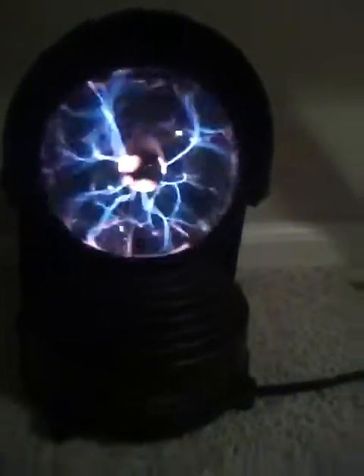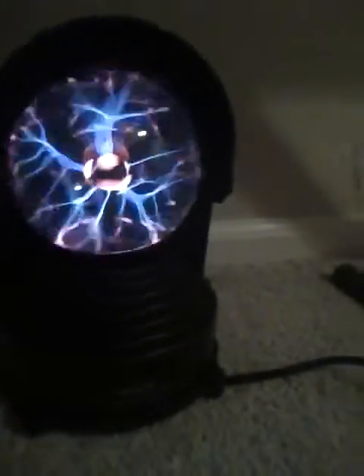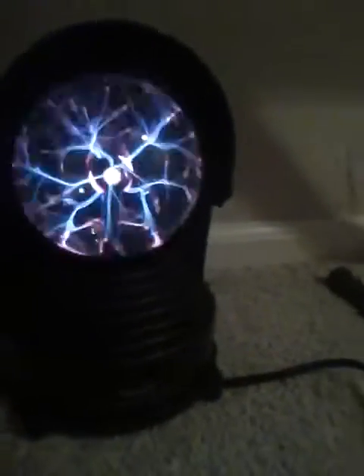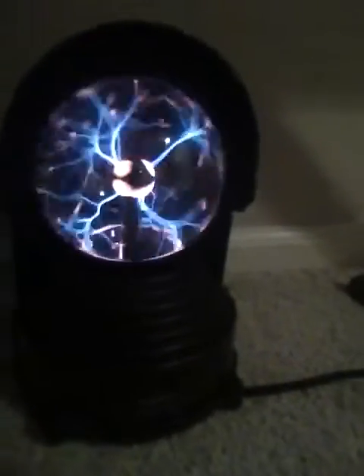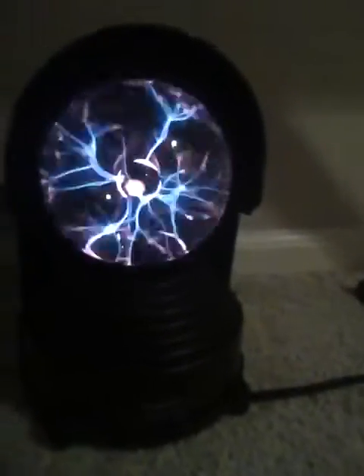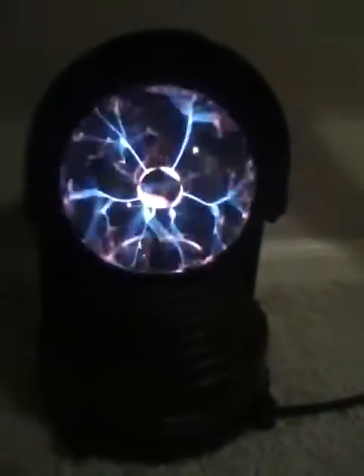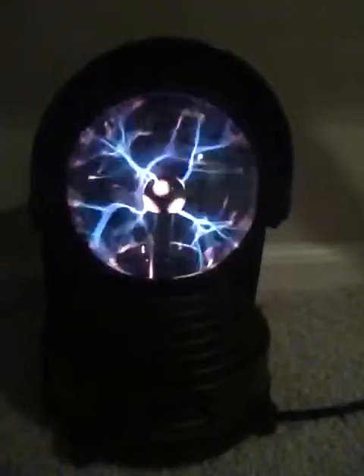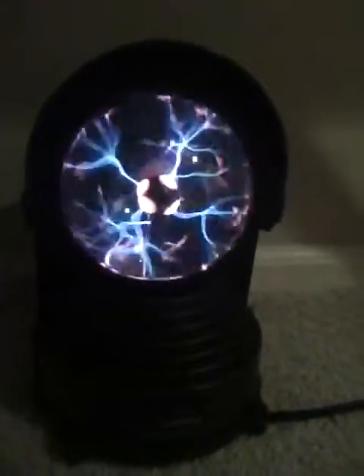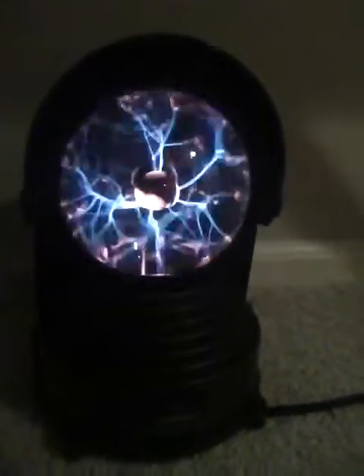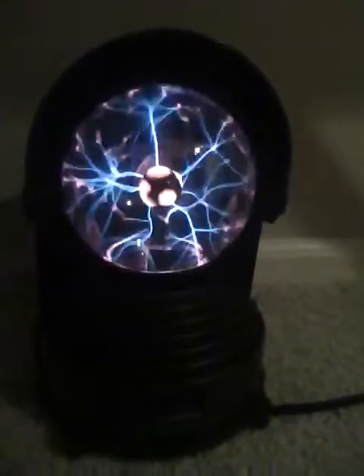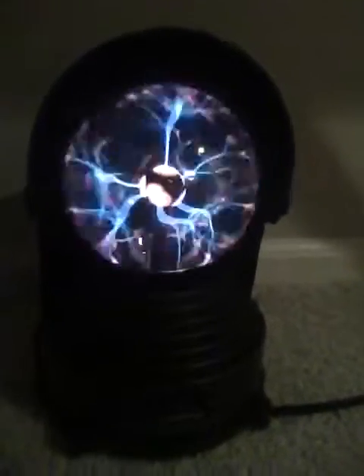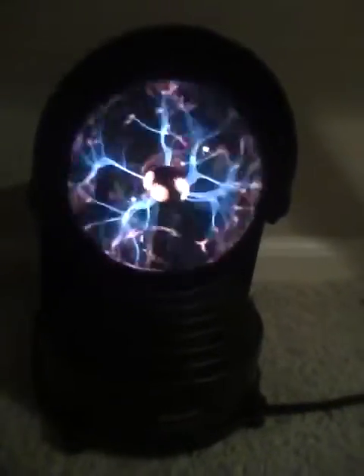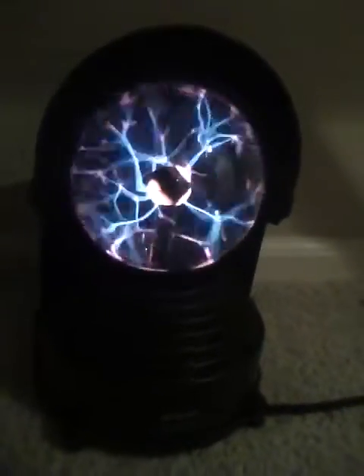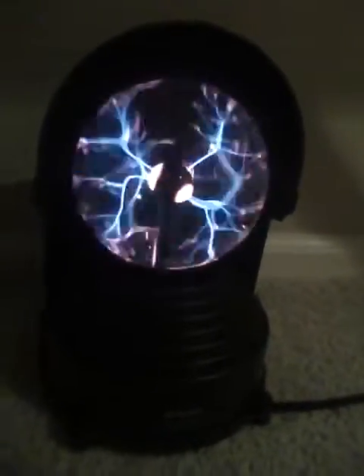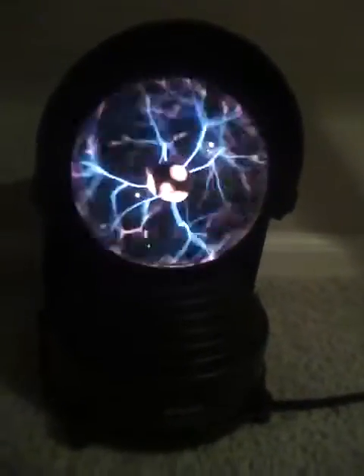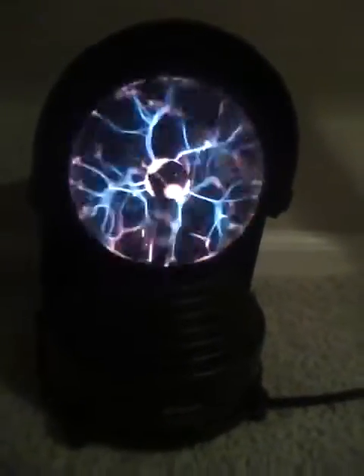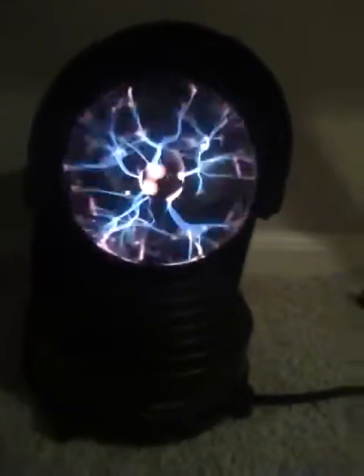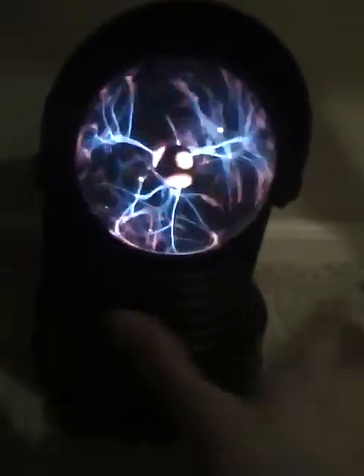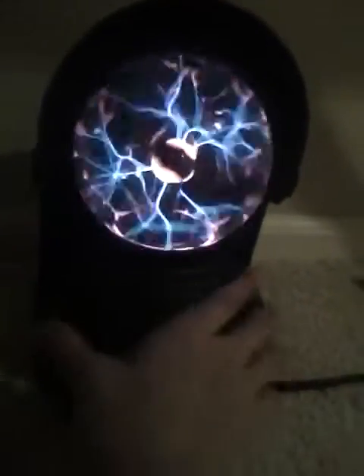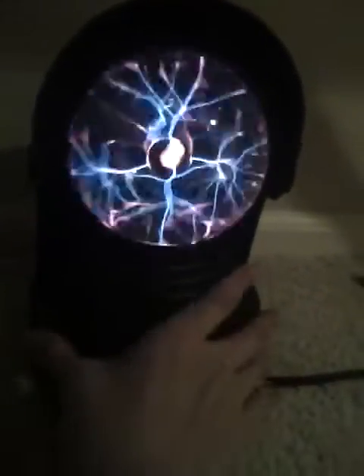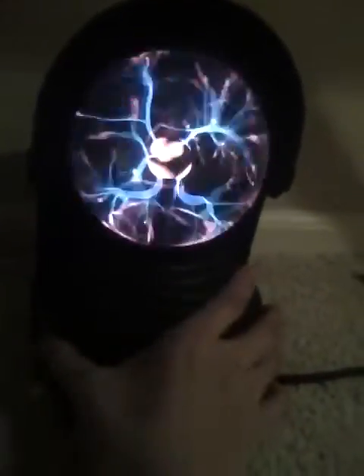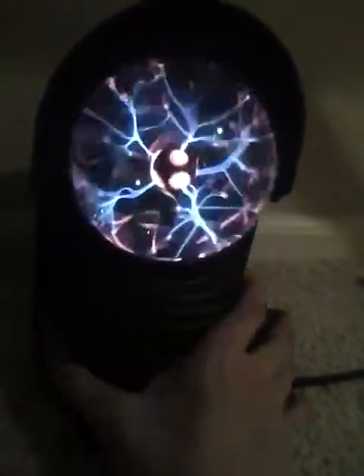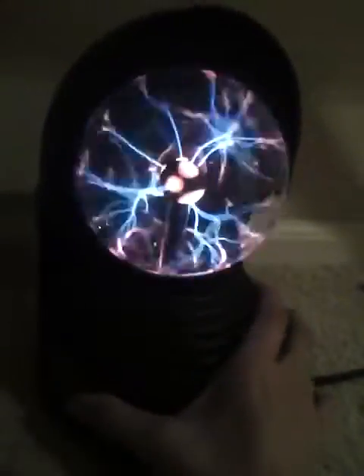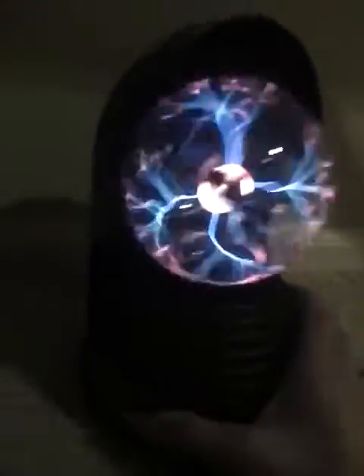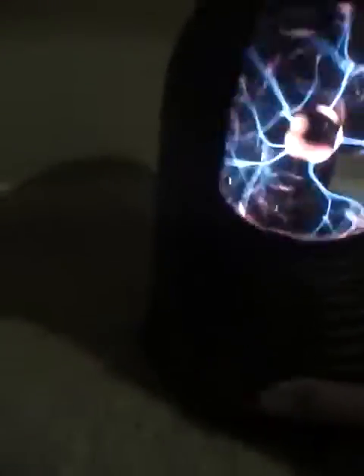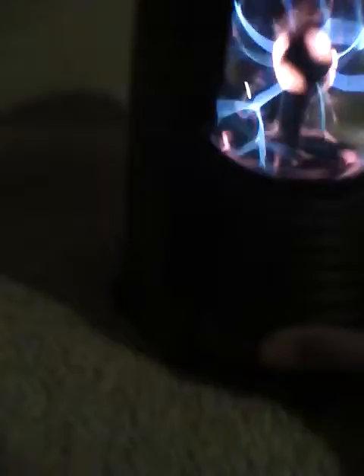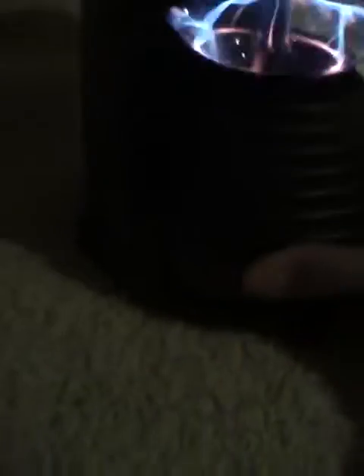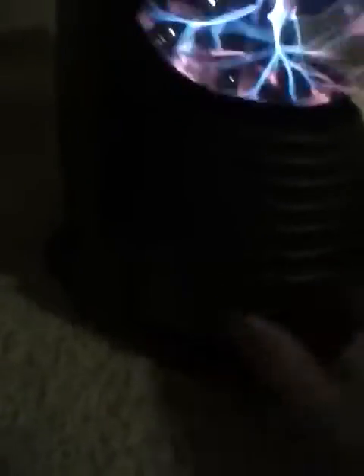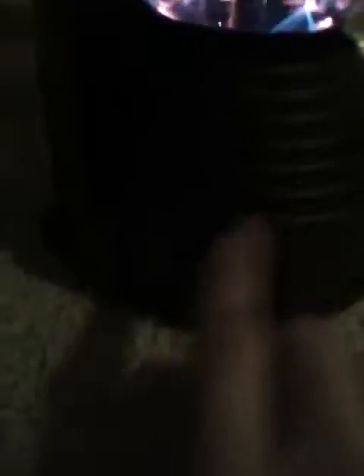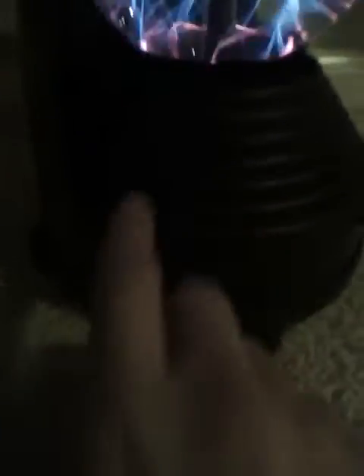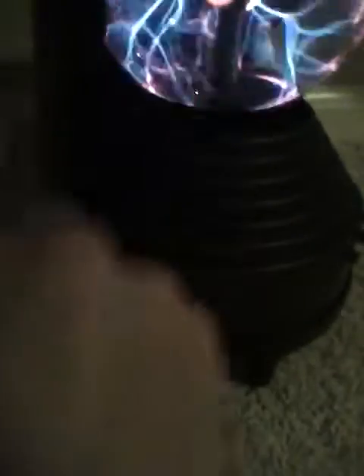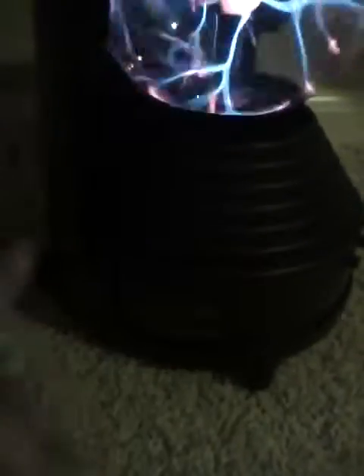This is like a 5.5 to 6 inch model. And this is a 1995 version, which is a collectible, which is pretty cool. It has this nice design with these hoods.